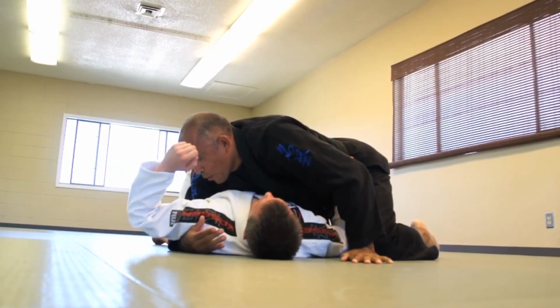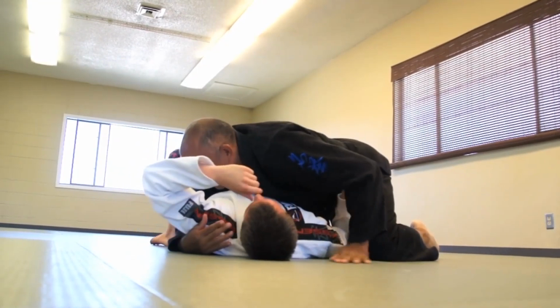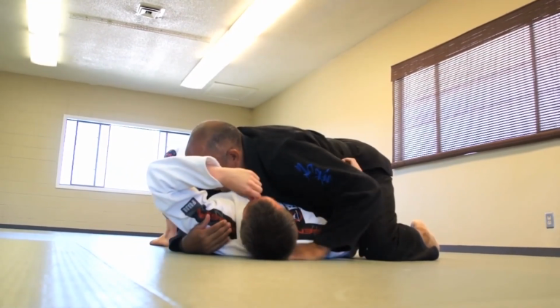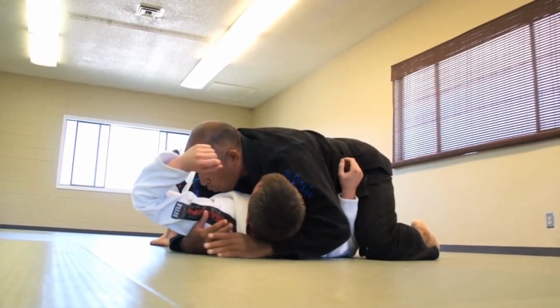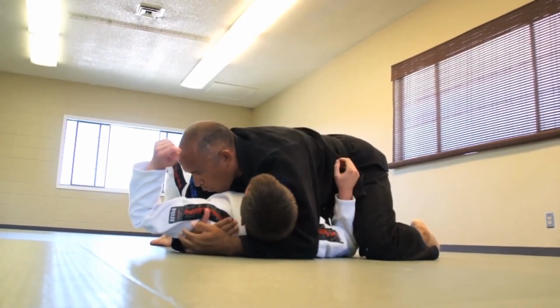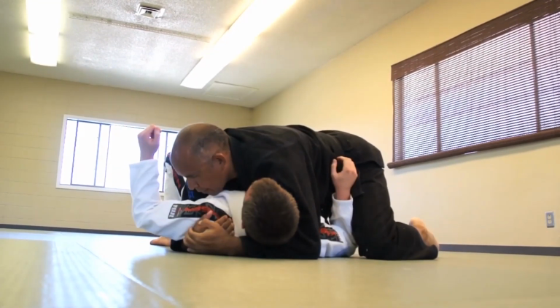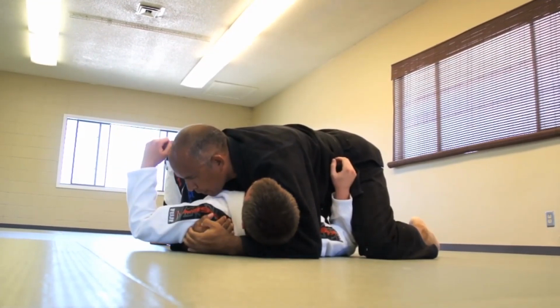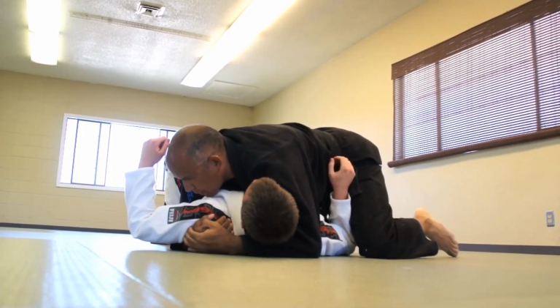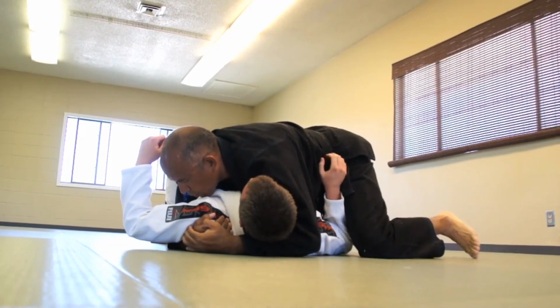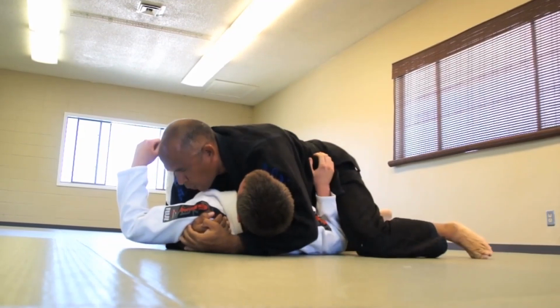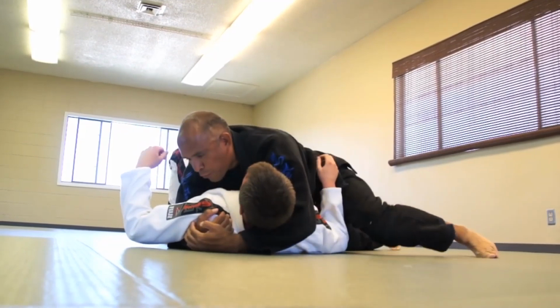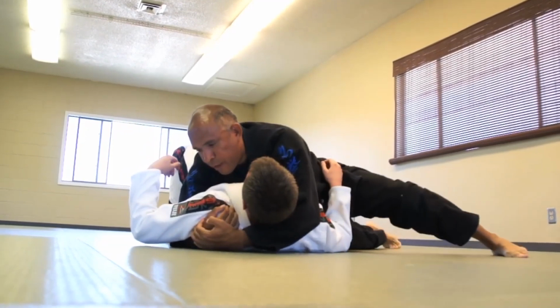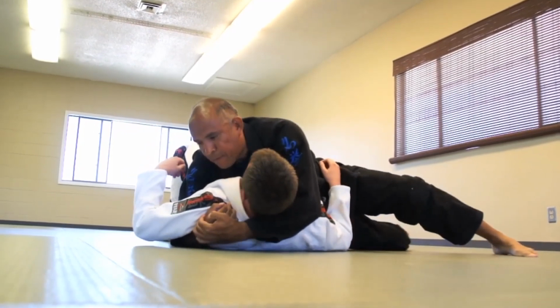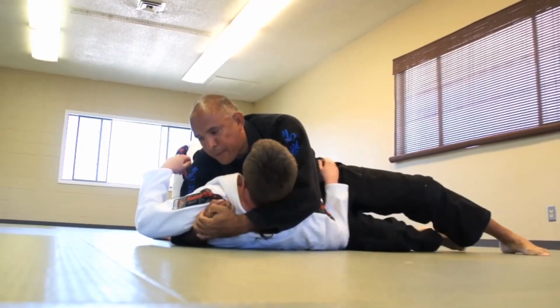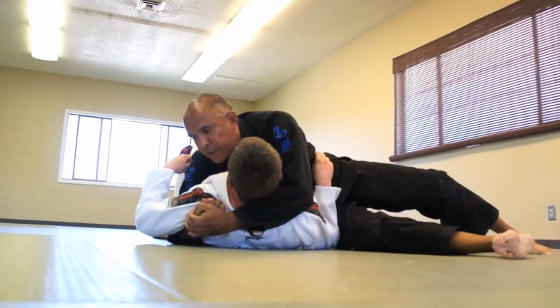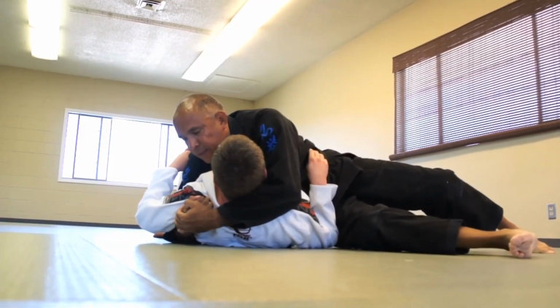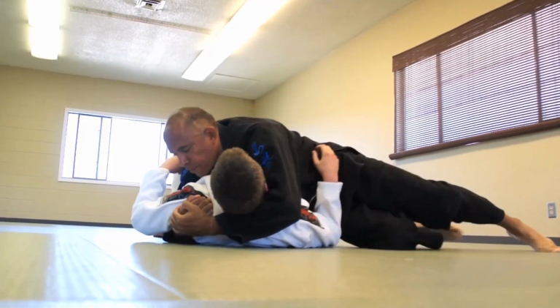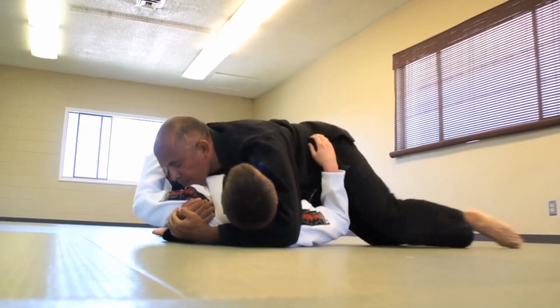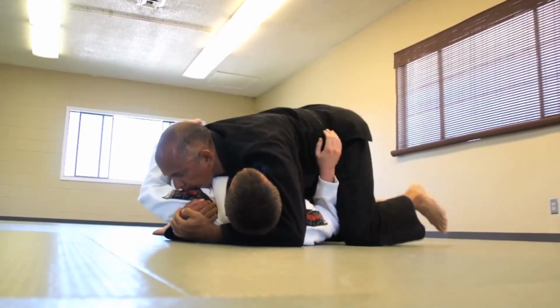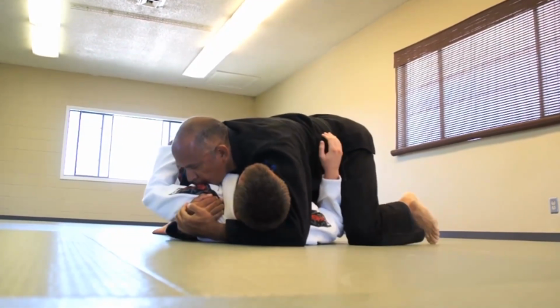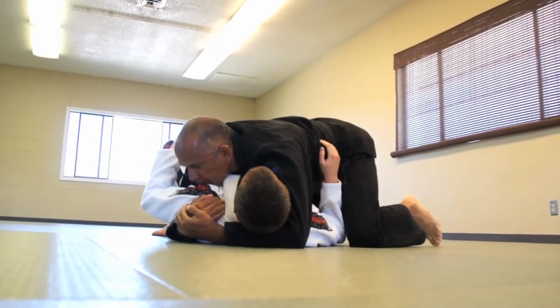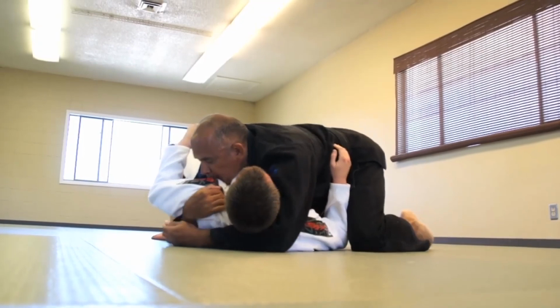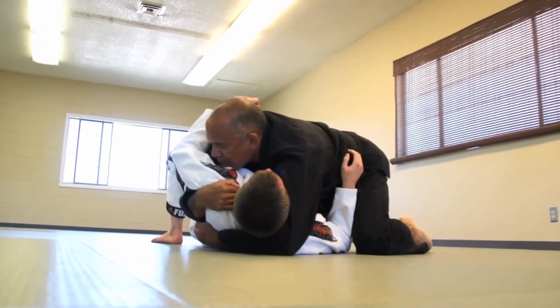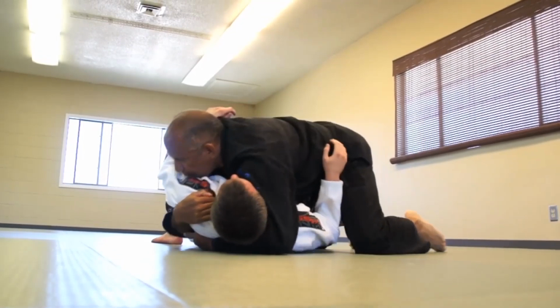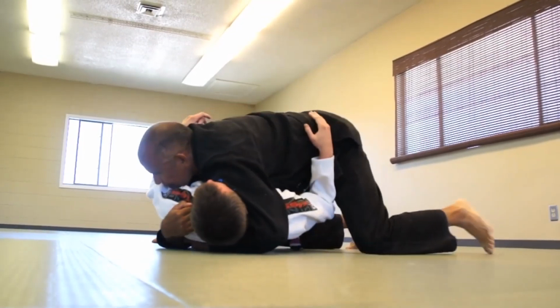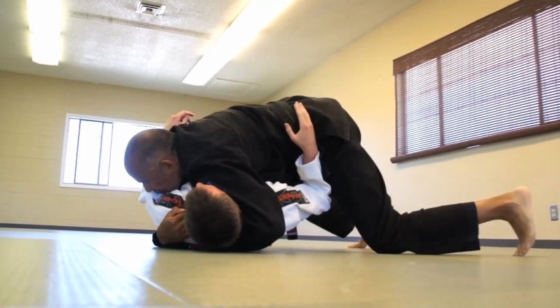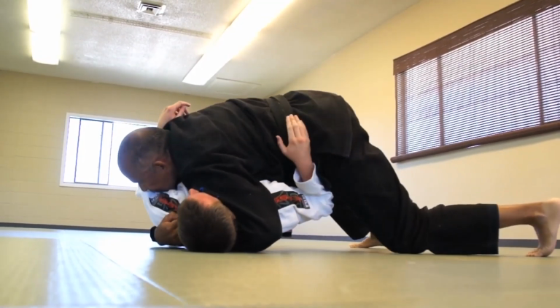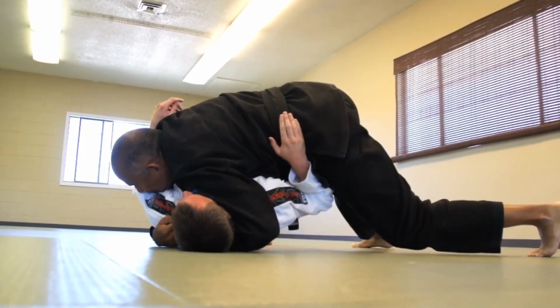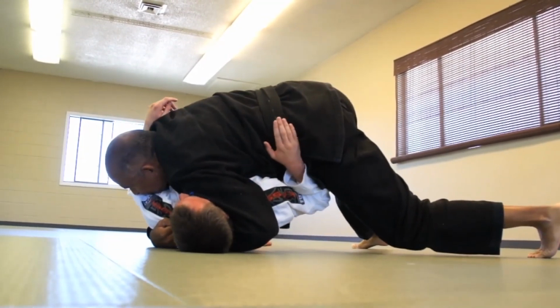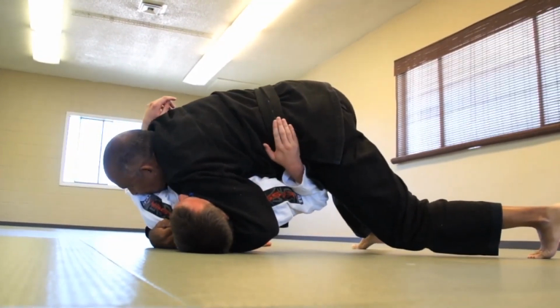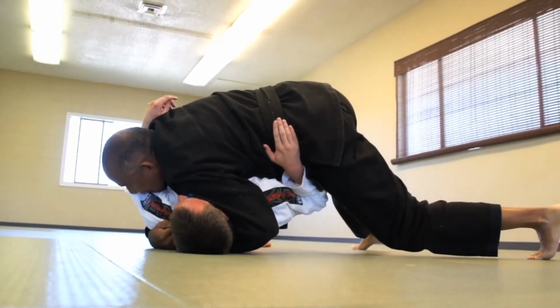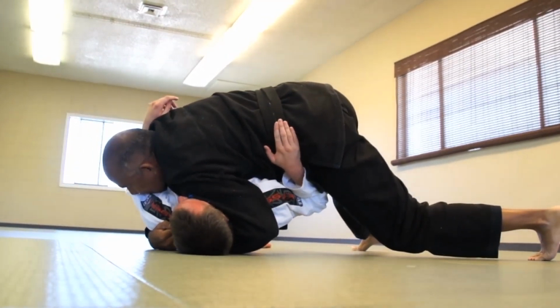Okay, so number one: we come down to the lower third and we come up and underneath. Number two: we come up a little higher and now we put the pressure on the side of the neck.